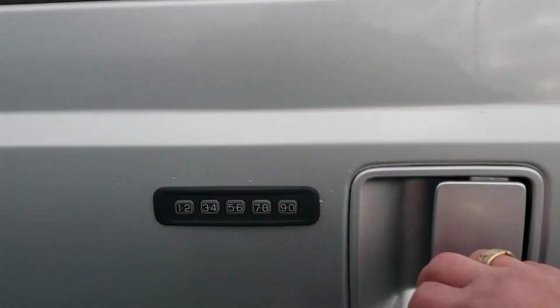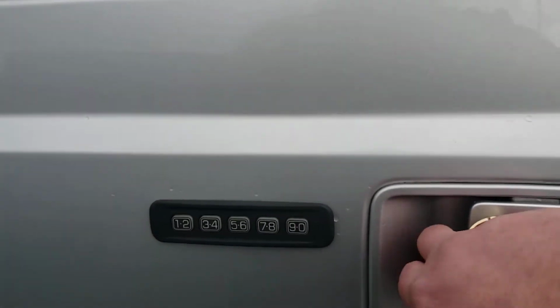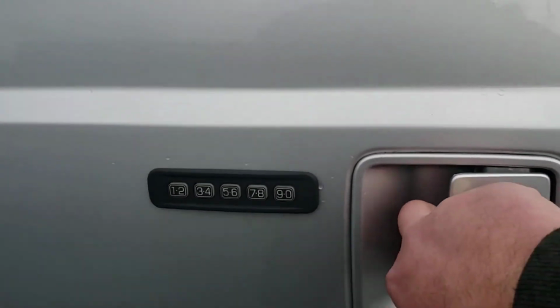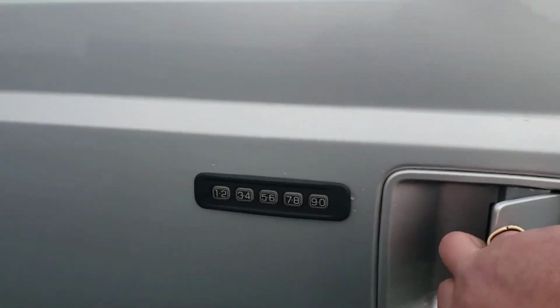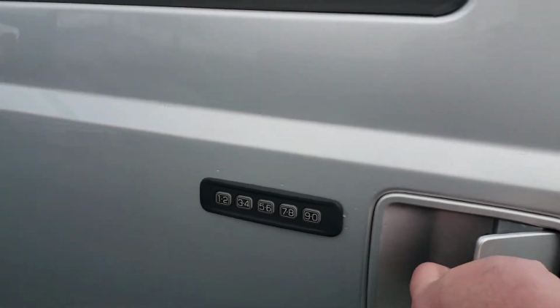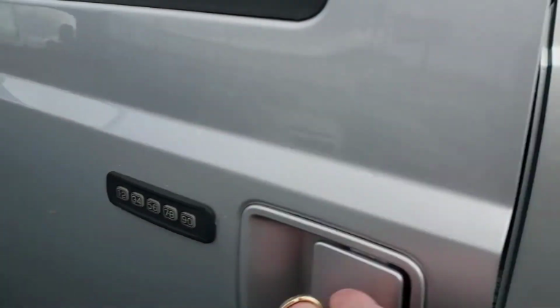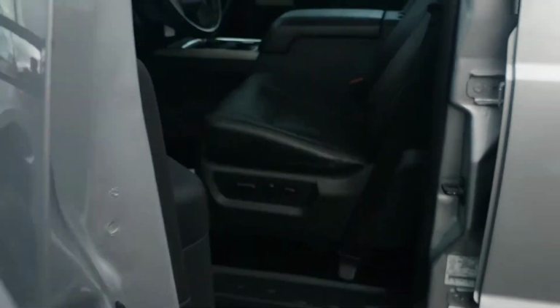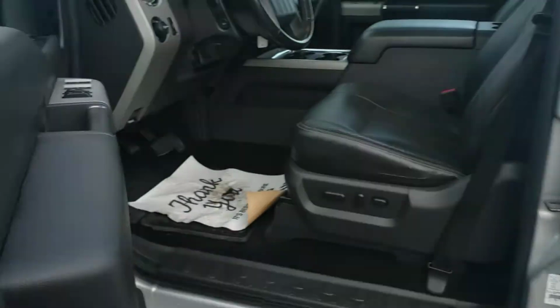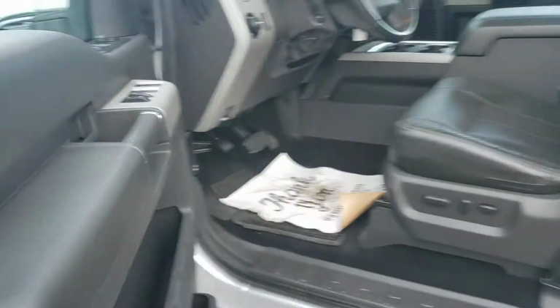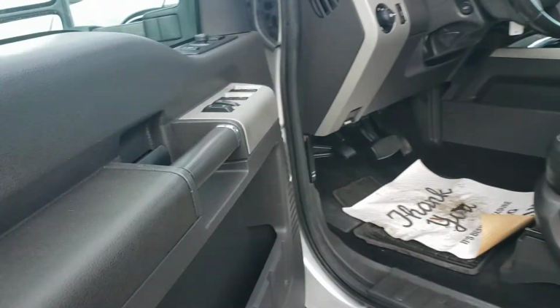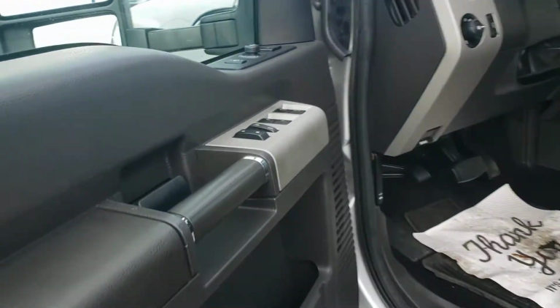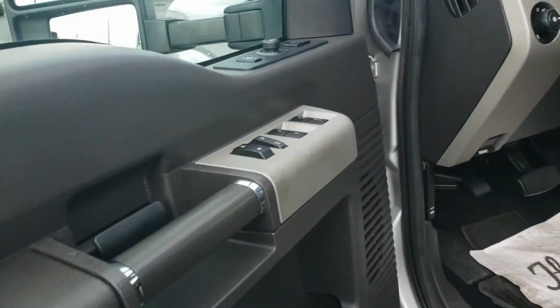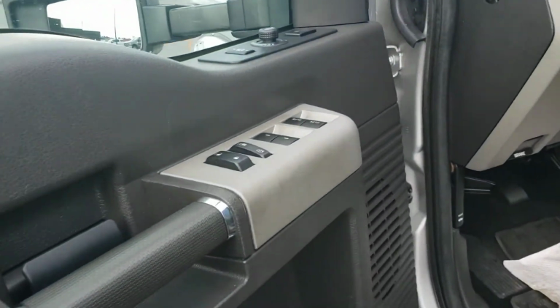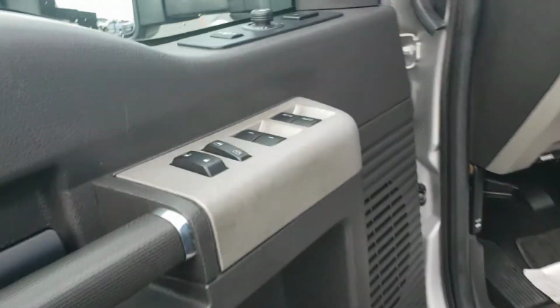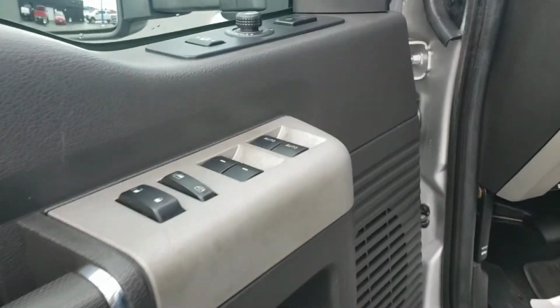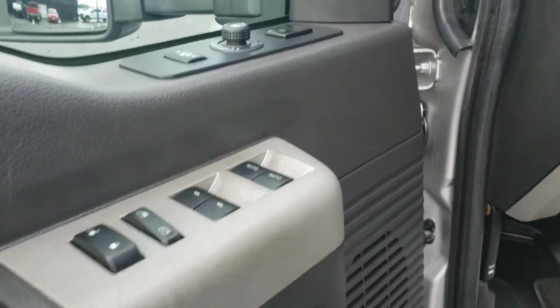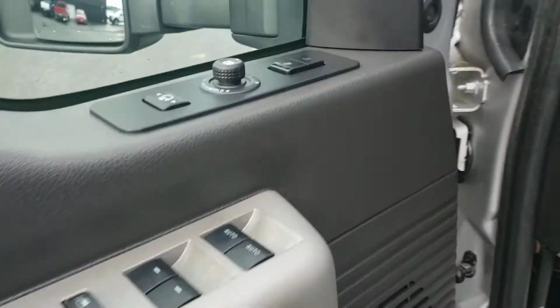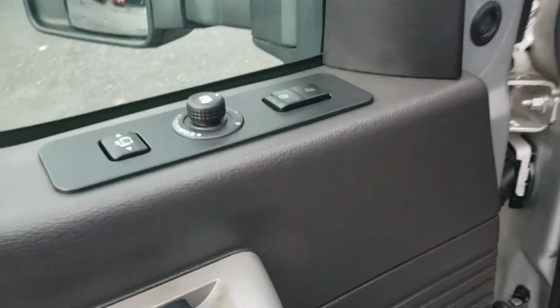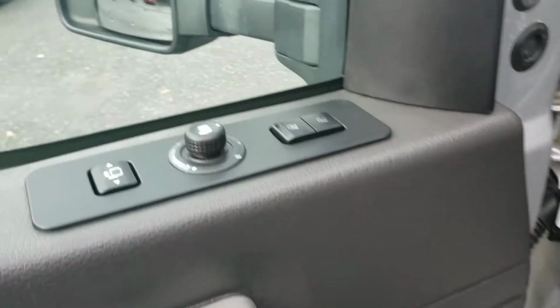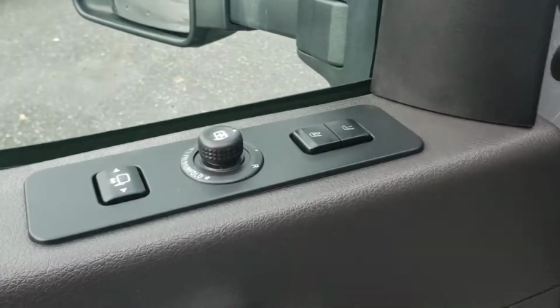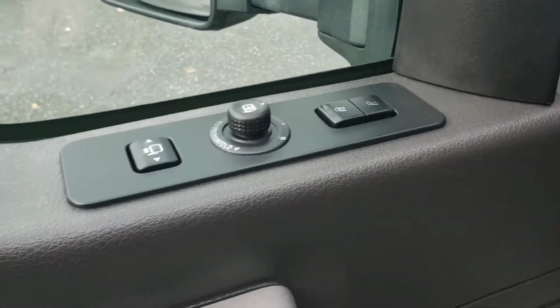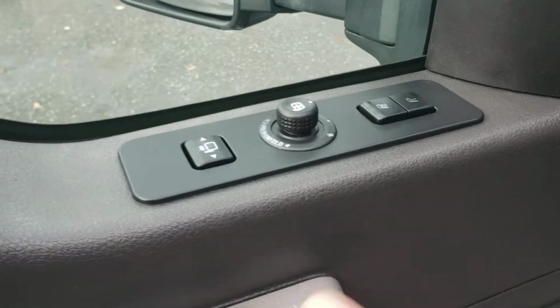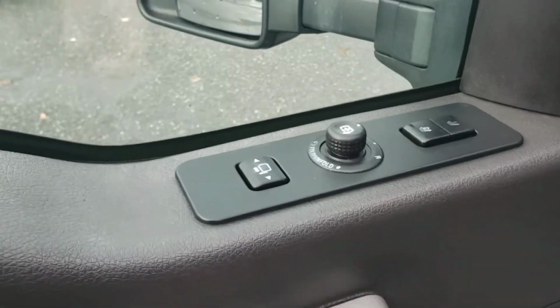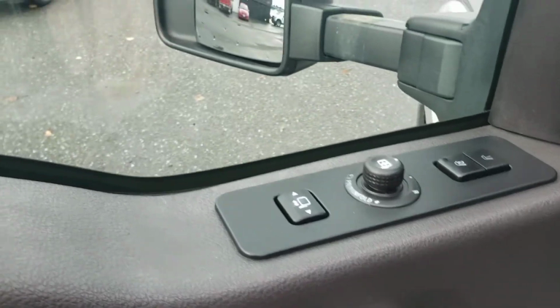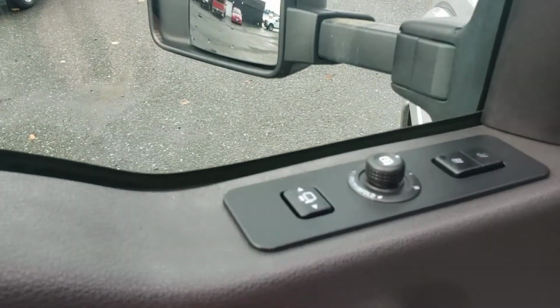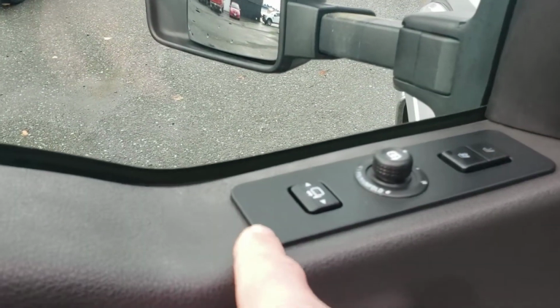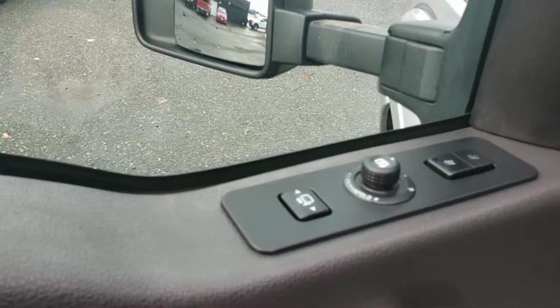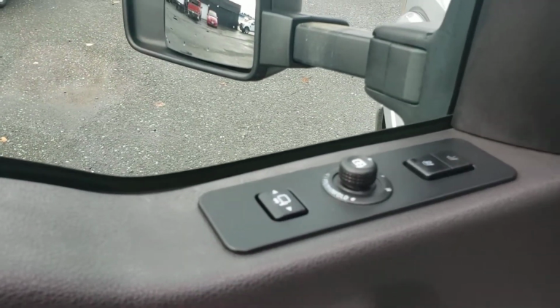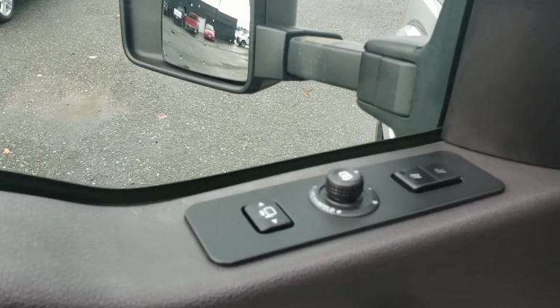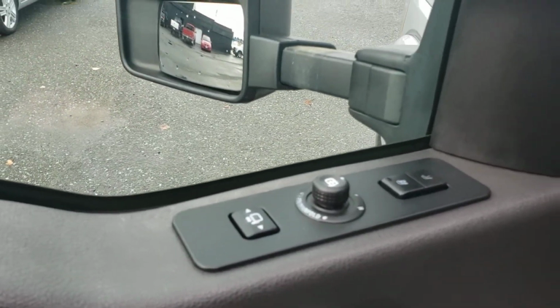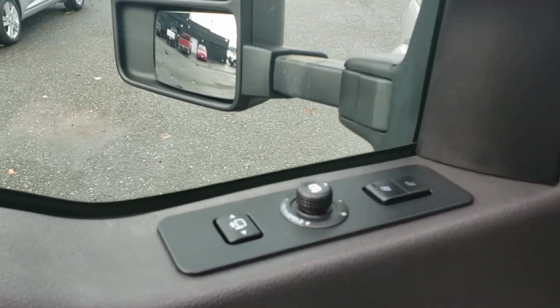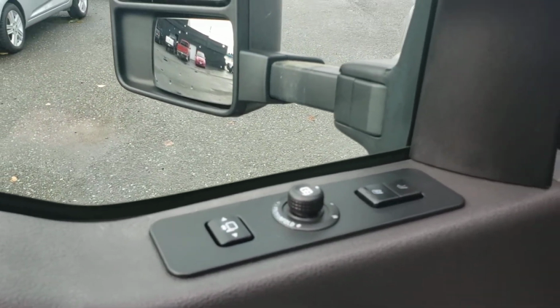Keyless entry pad there. Inside we've got power windows, power locks, and power mirrors which are power folding as well as extending in and out for extra towing visibility.